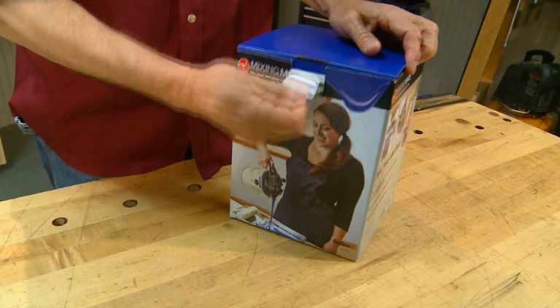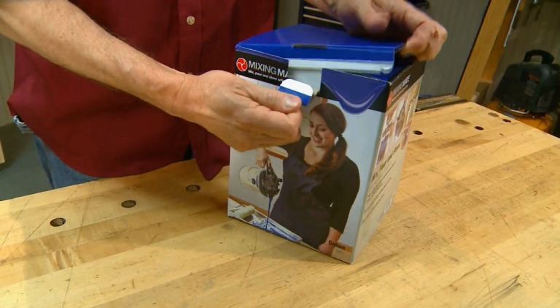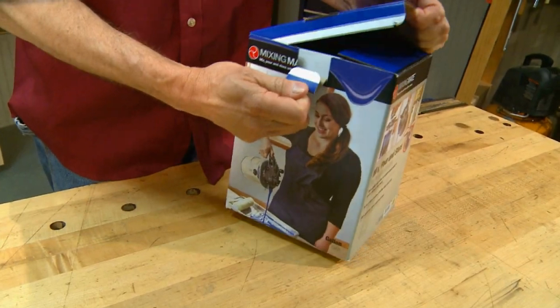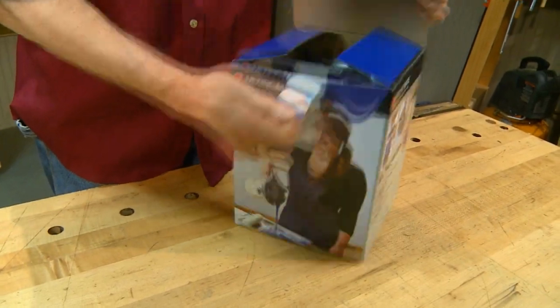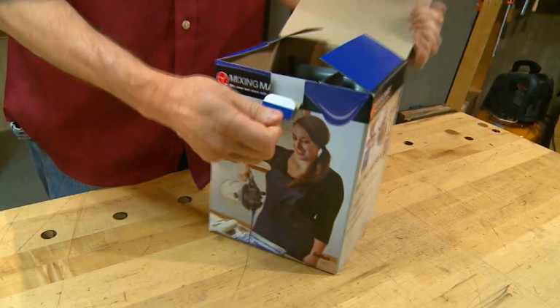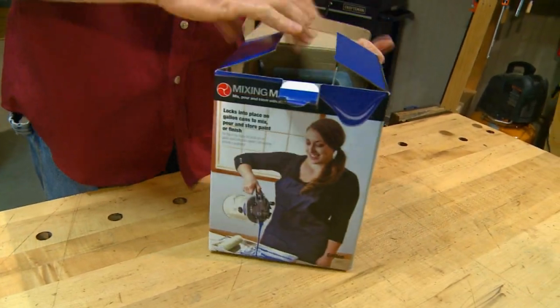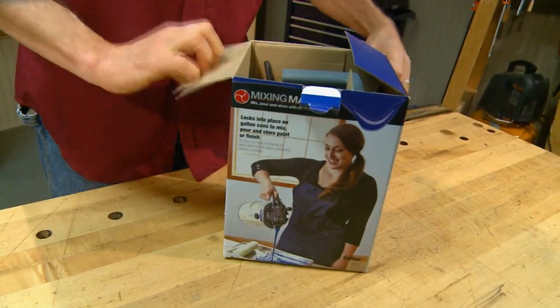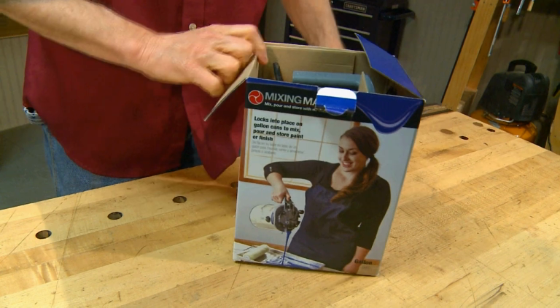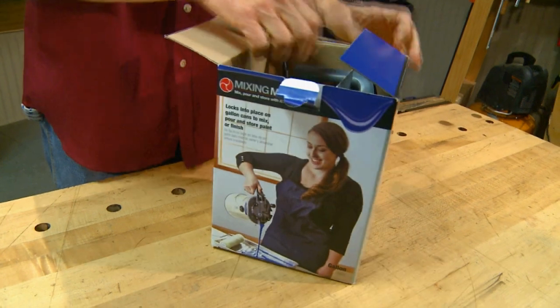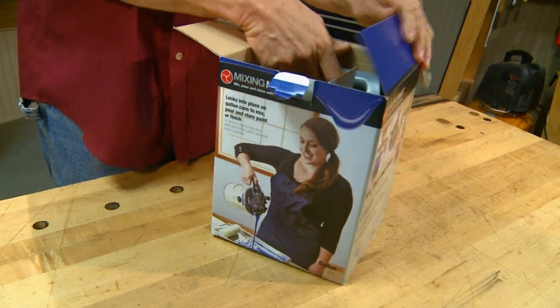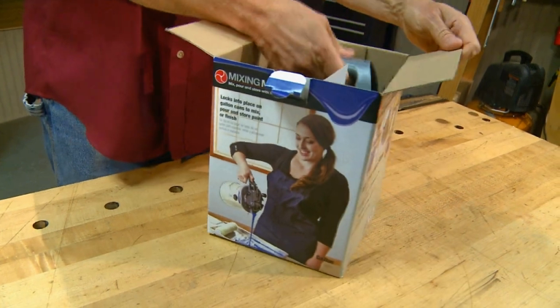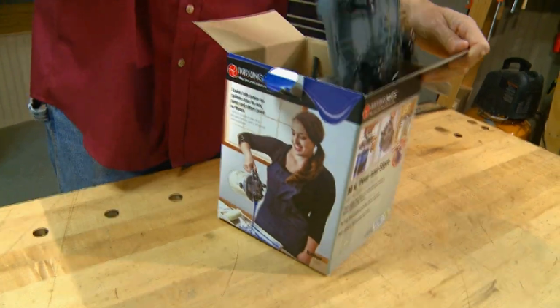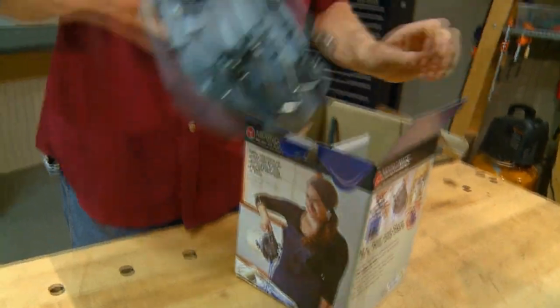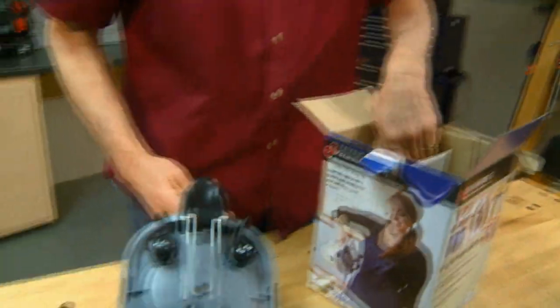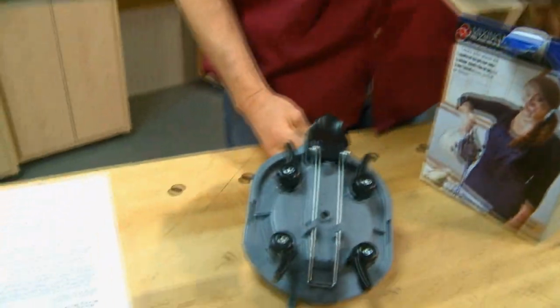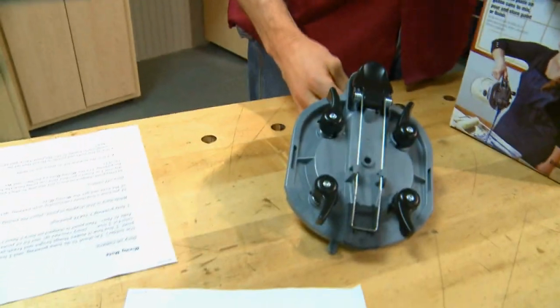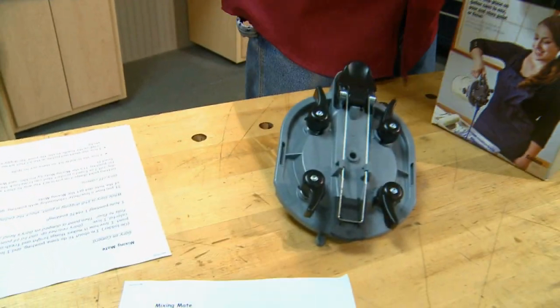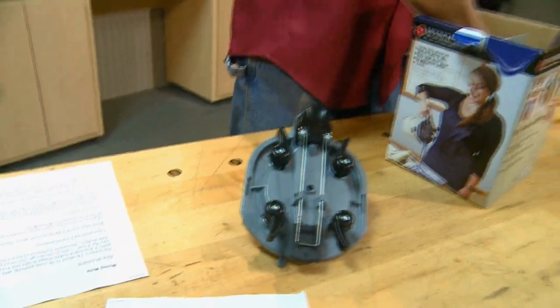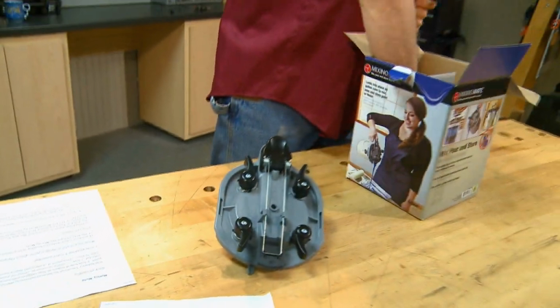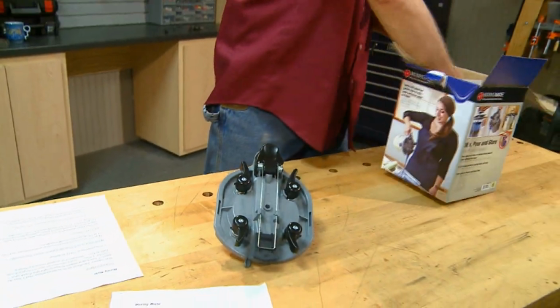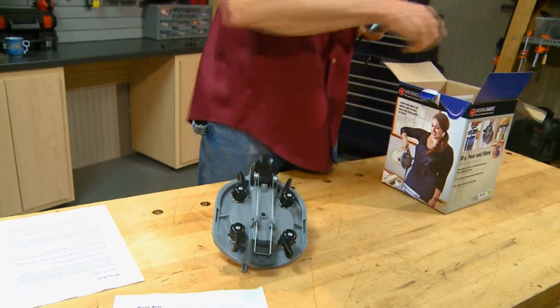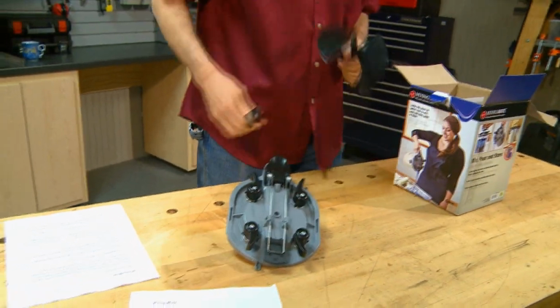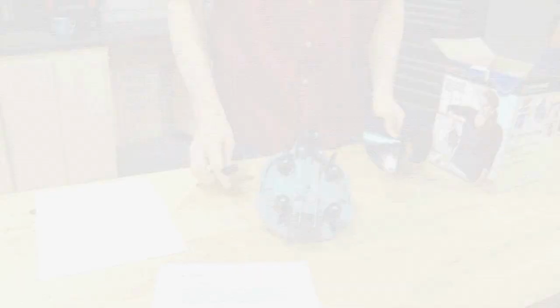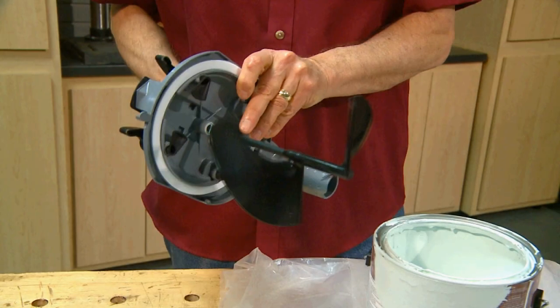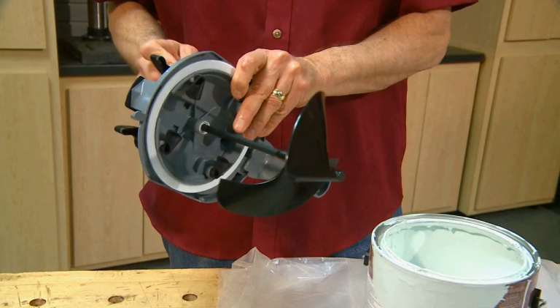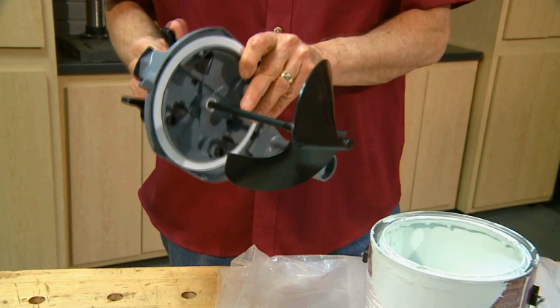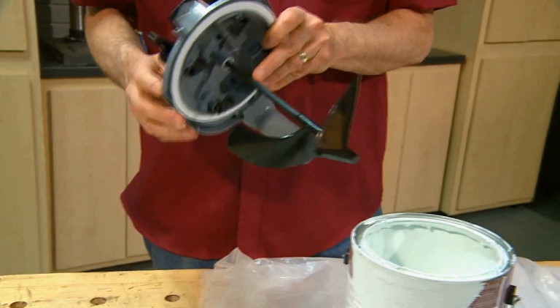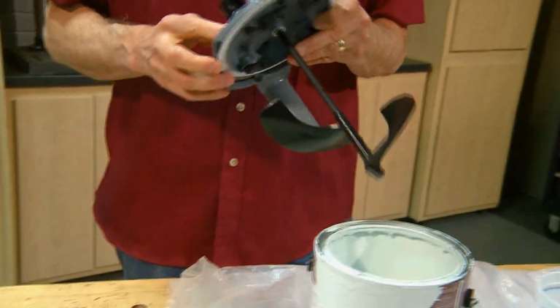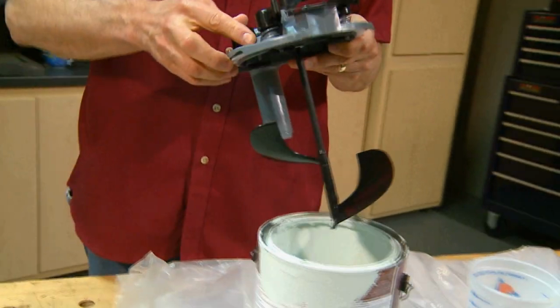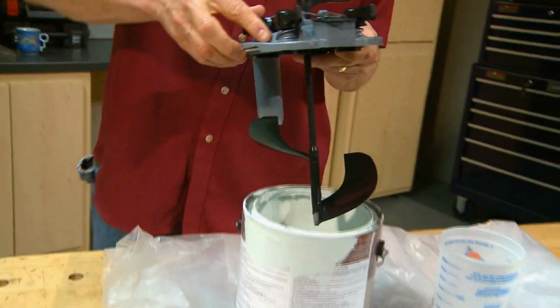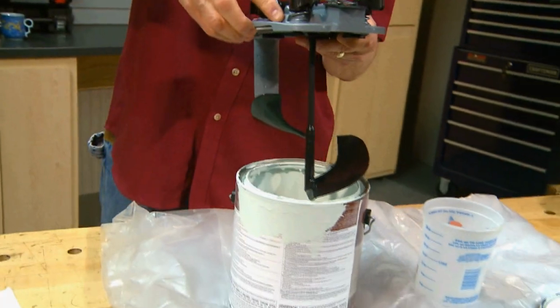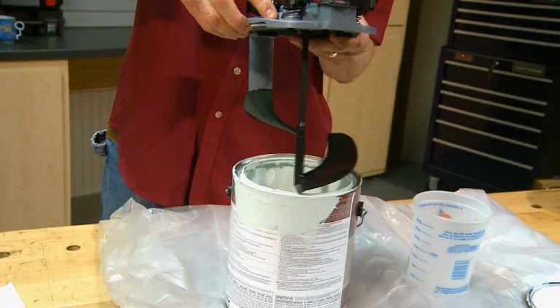Getting paint dumped on you is not the way to start your day, but I've found the product that can bring back the love for painting. It's the Mixing Mate by Rockler, and we tried it.